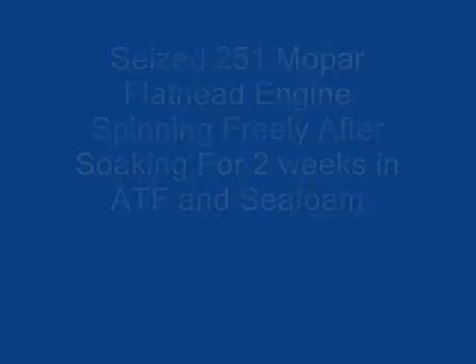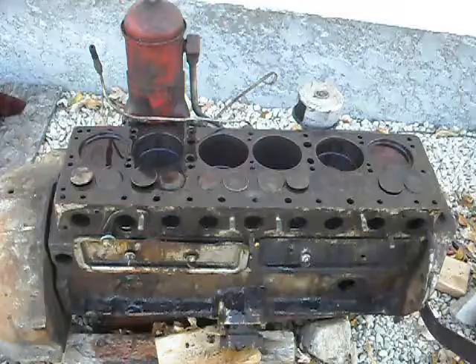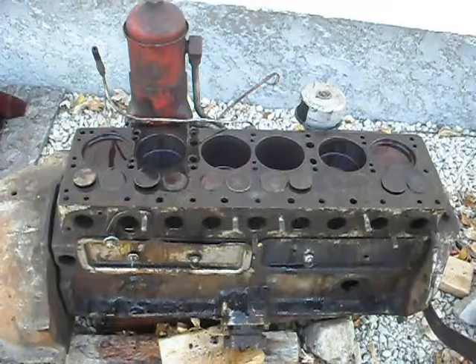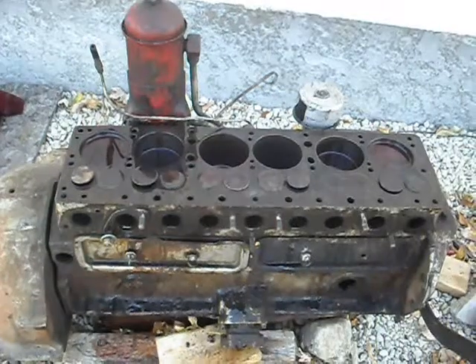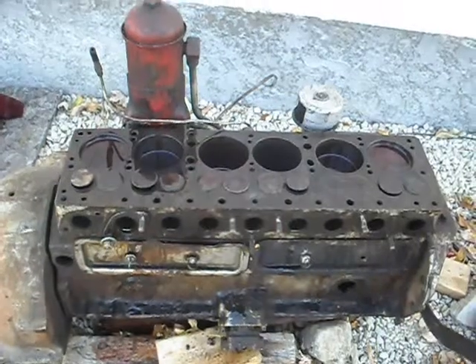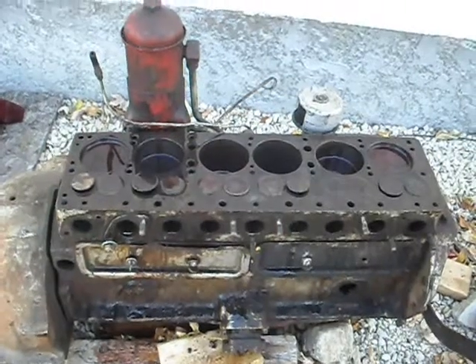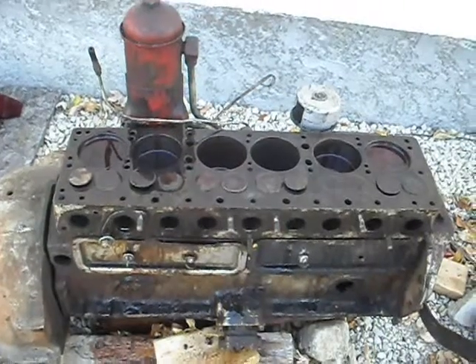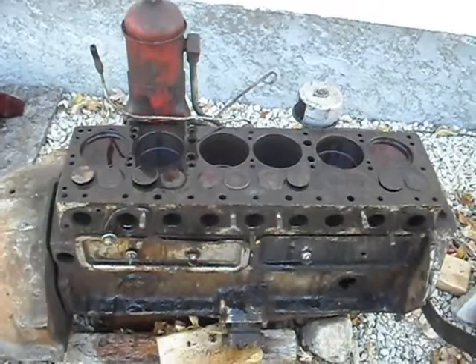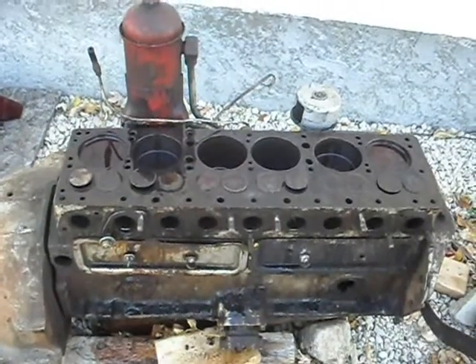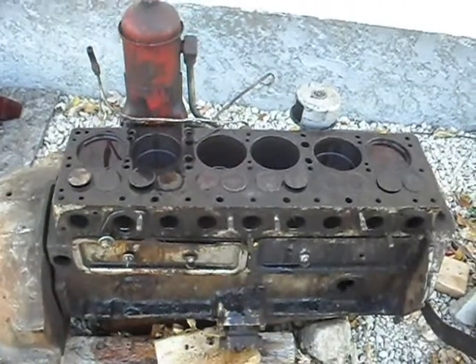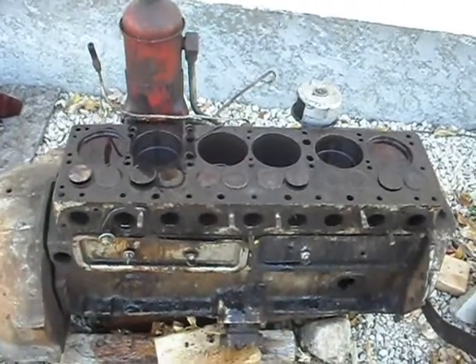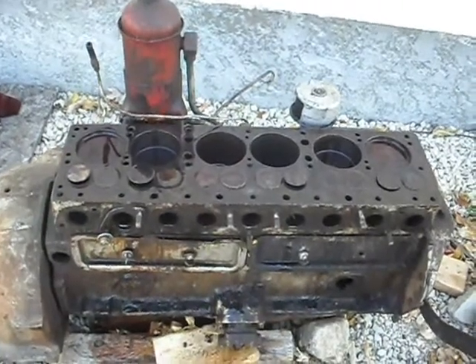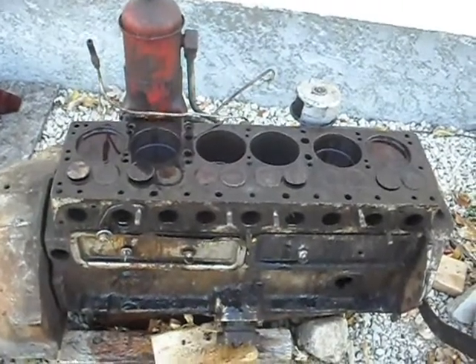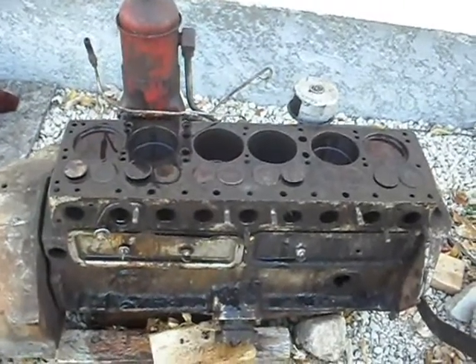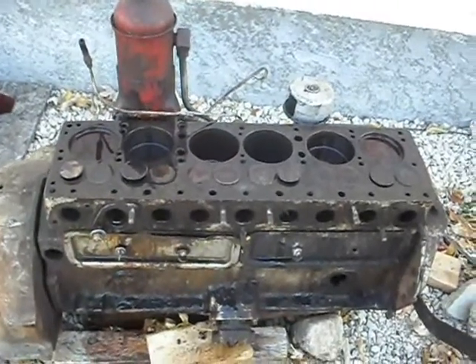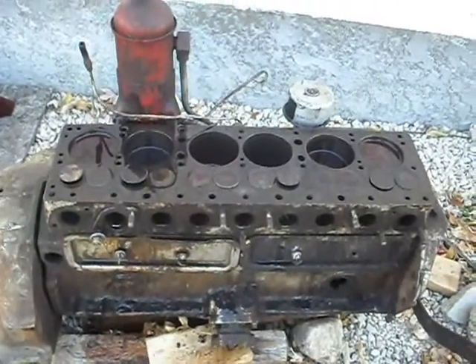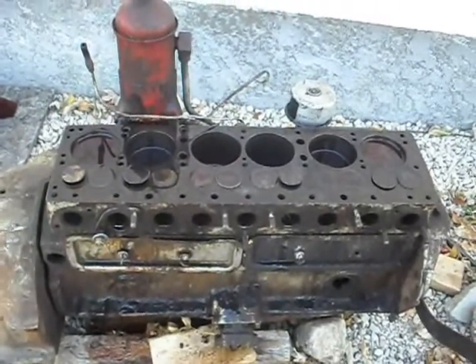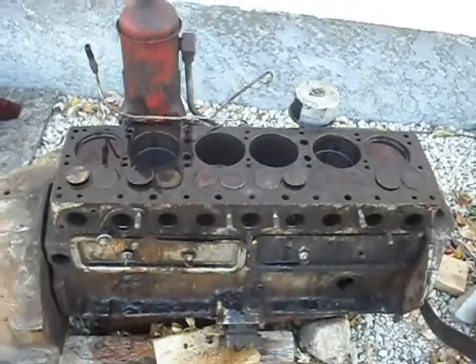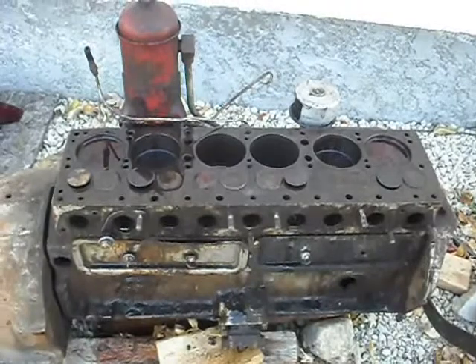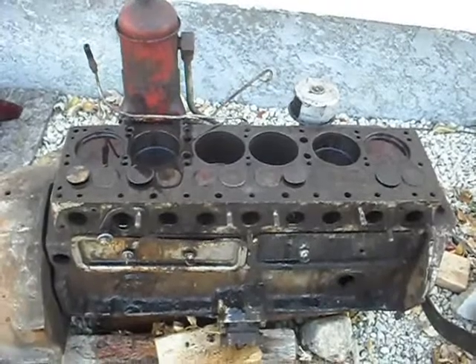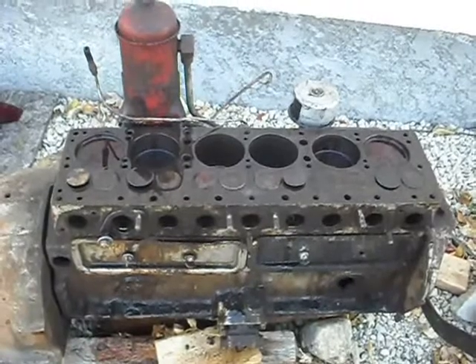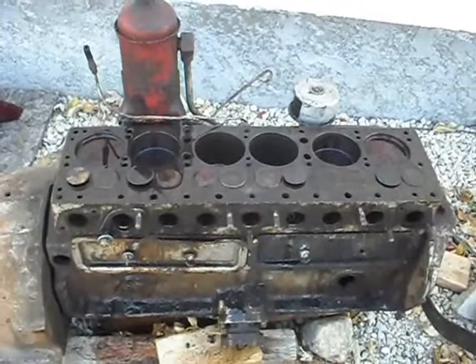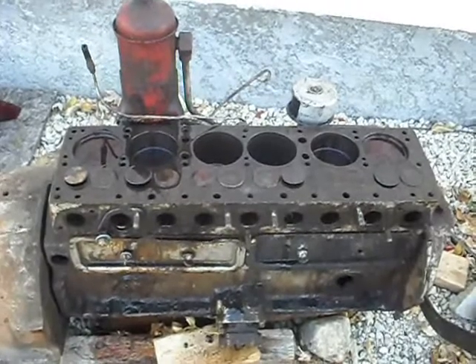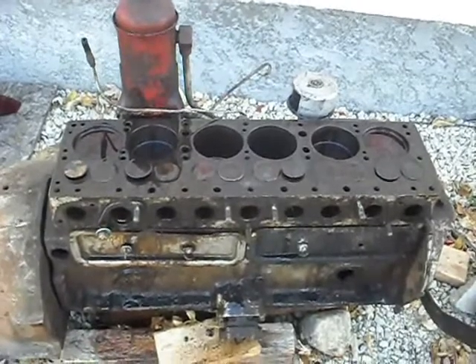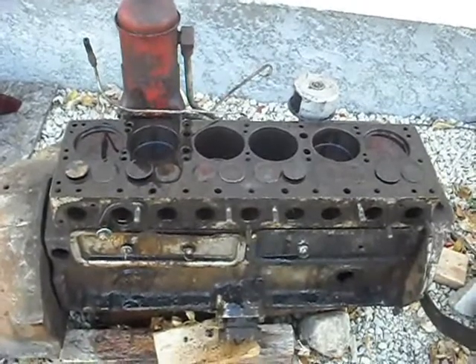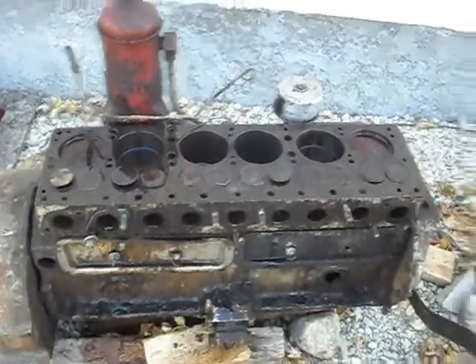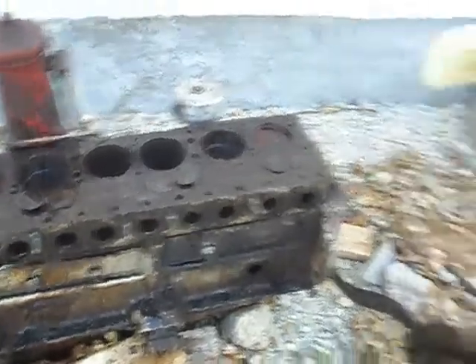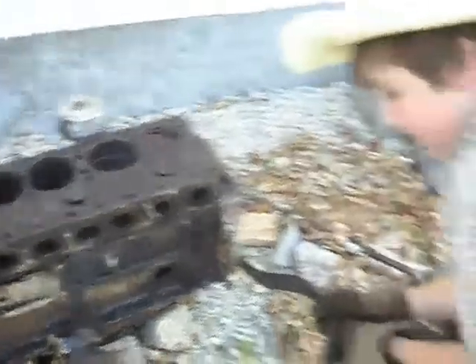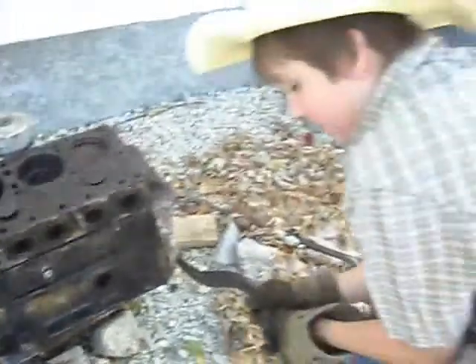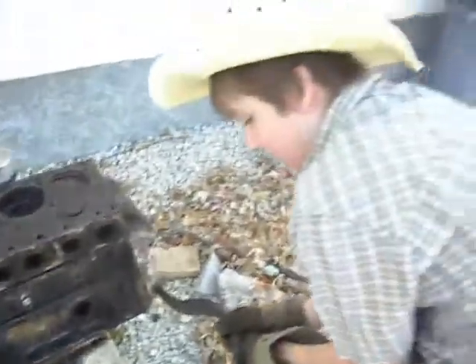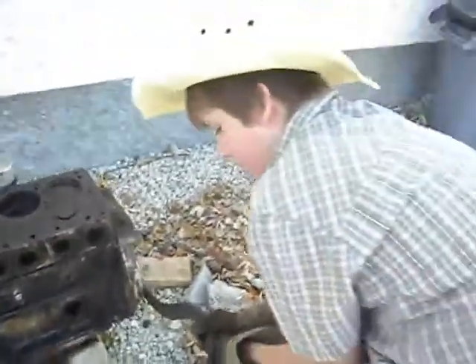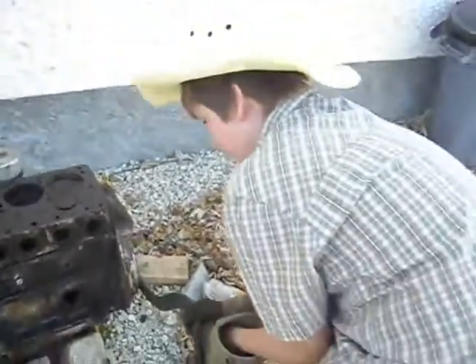What's up, day P15 D24. Just wanted to give an update on the seized engine. As you can see, I've got my assistant here — my son.